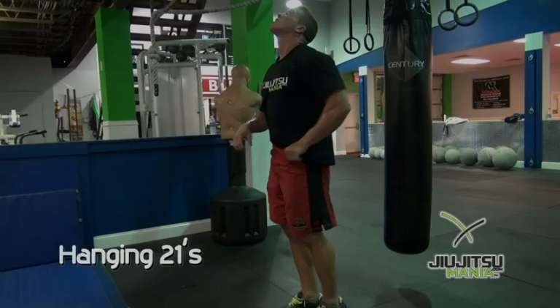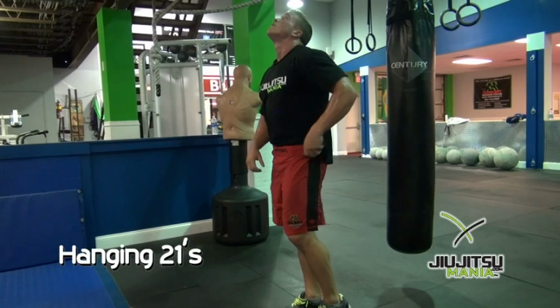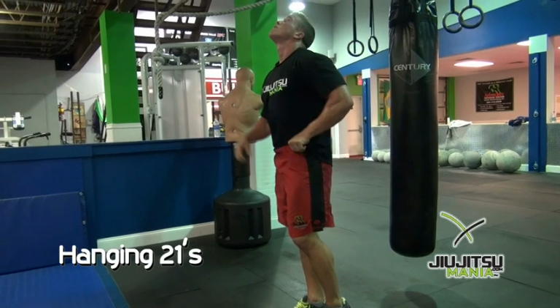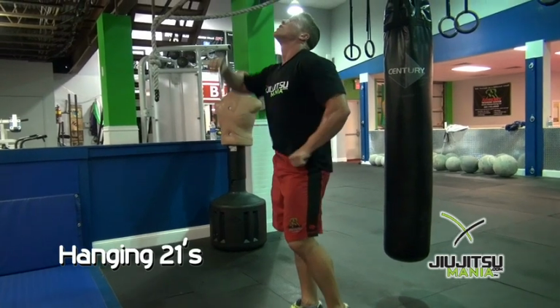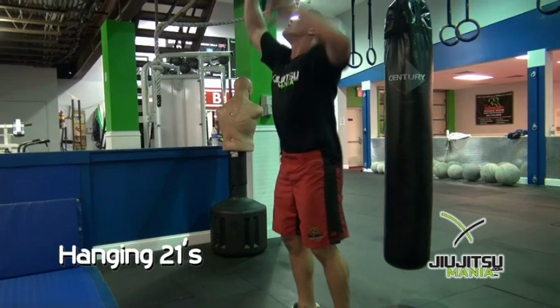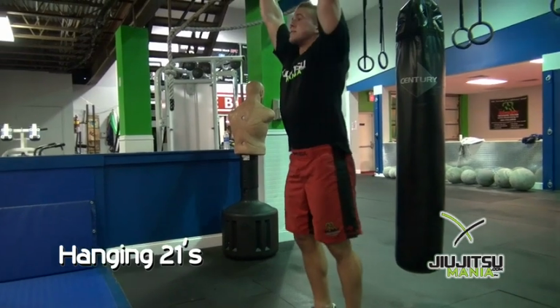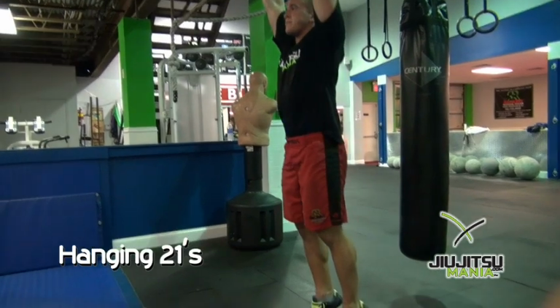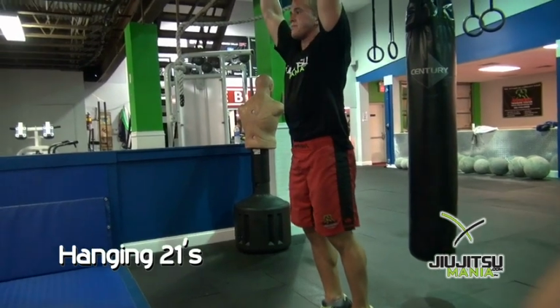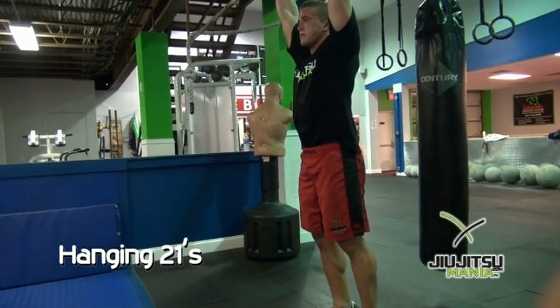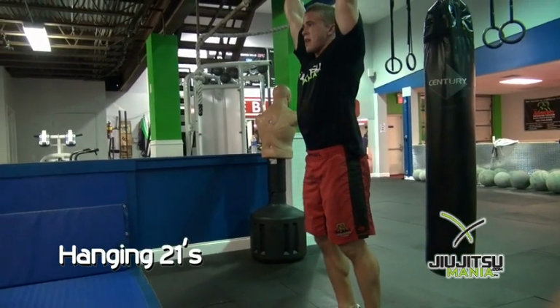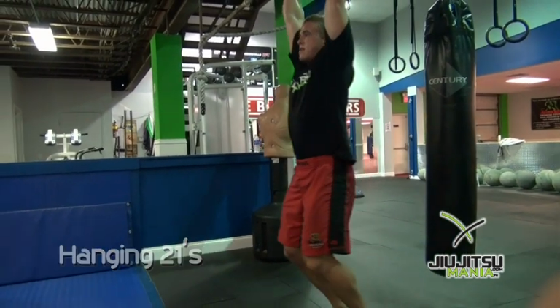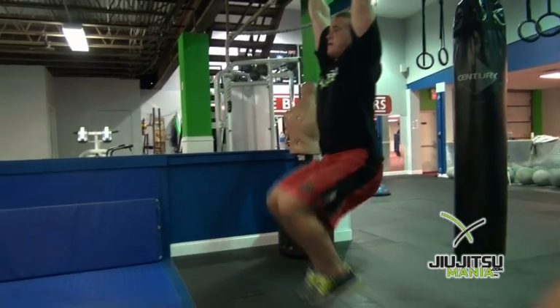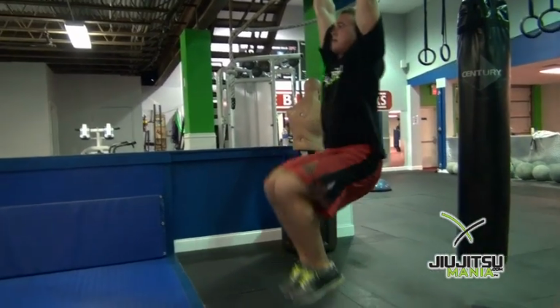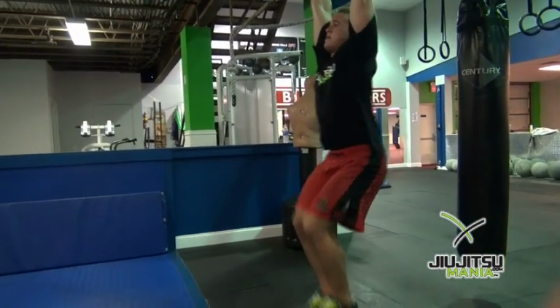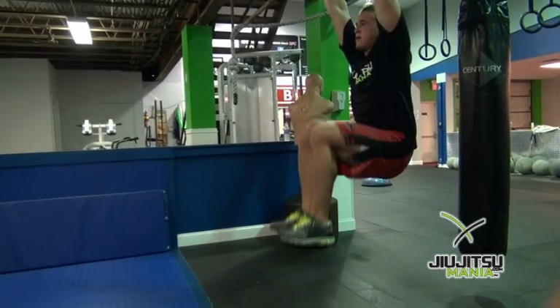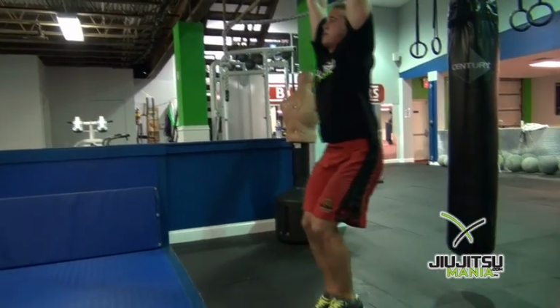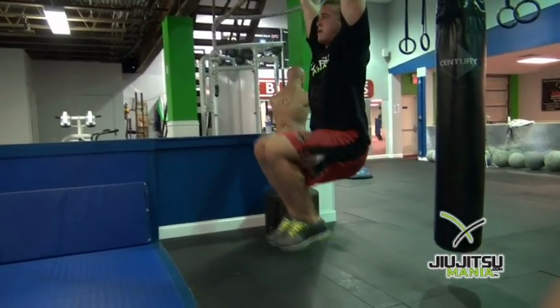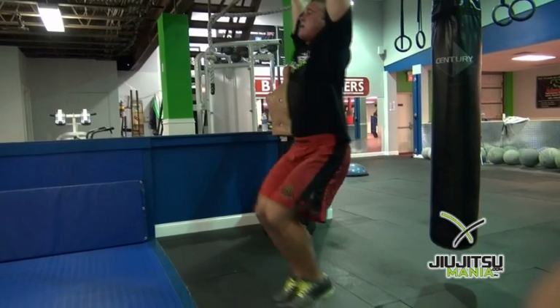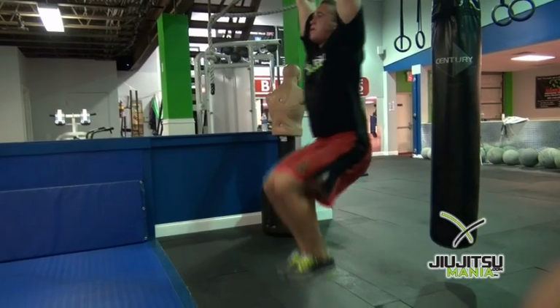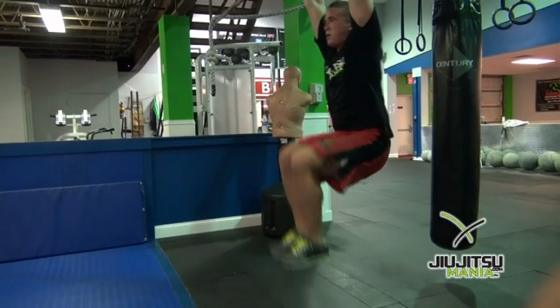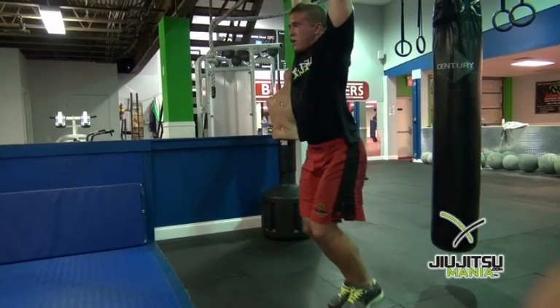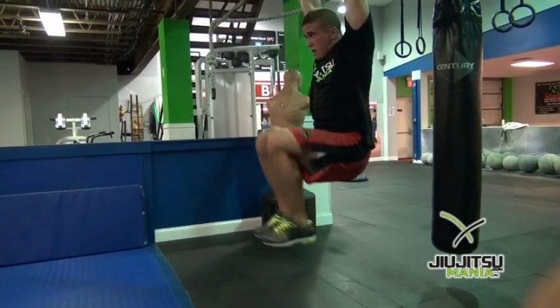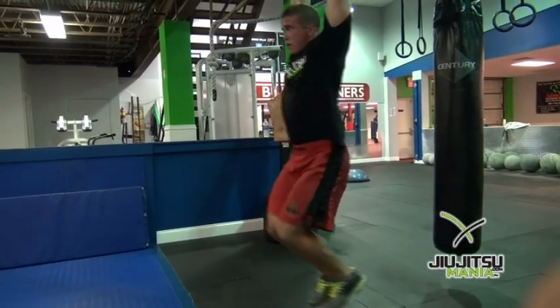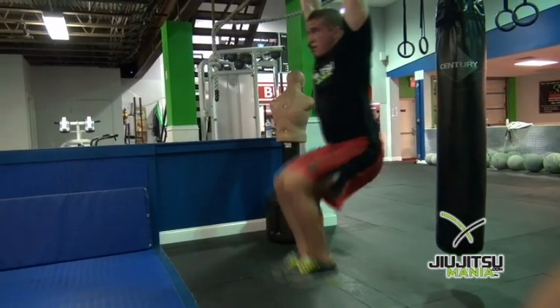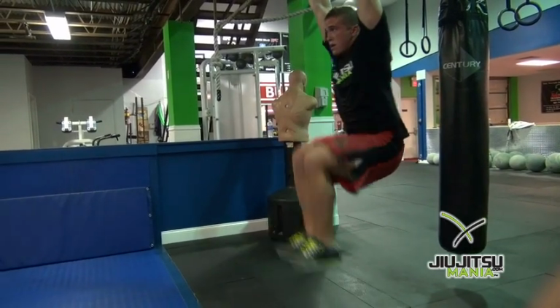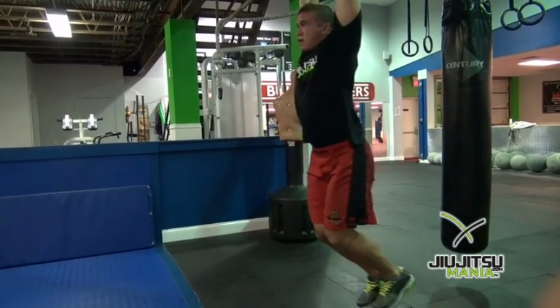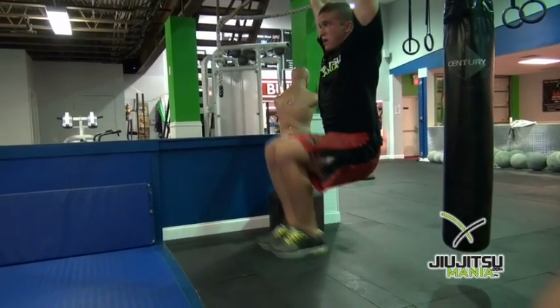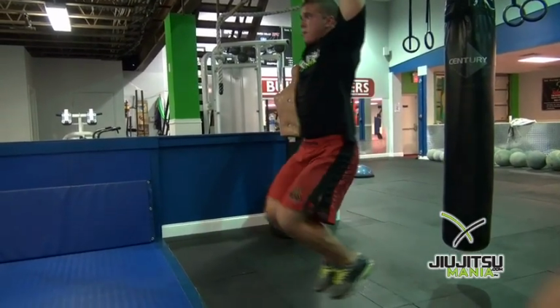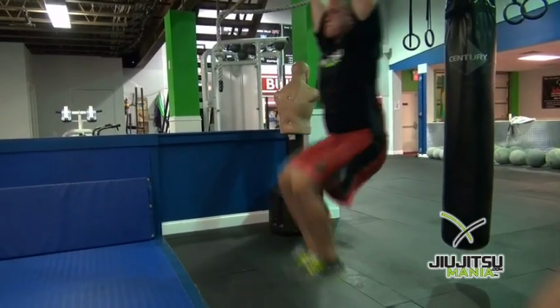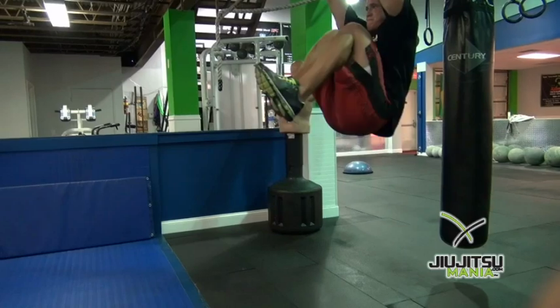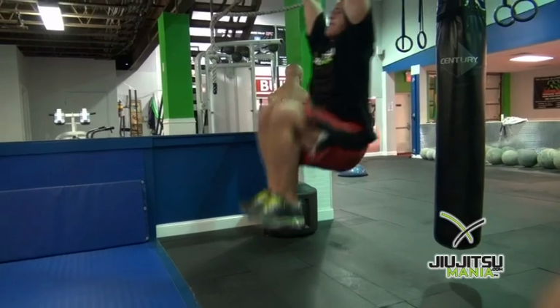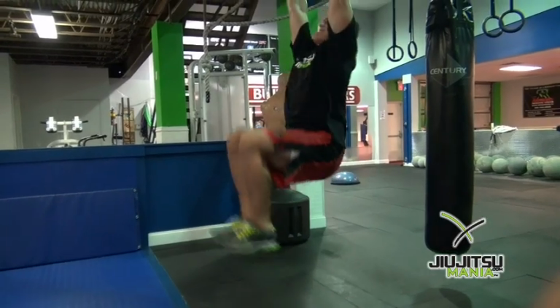We call these hanging 21's. The reason we call them hanging 21's is he's going to go up and hit seven where he's just going to parallel on his first seven. The second seven, he's going to start at parallel and go all the way up, knees to almost elbows.